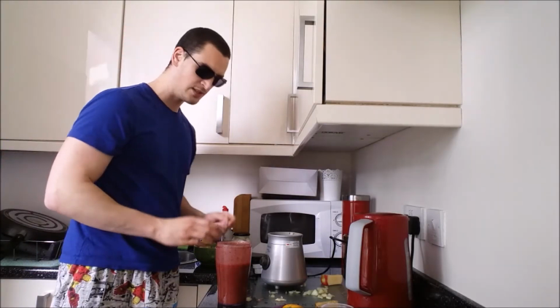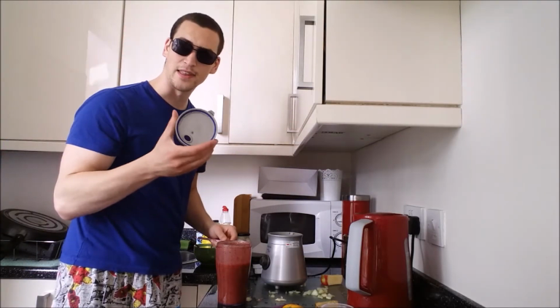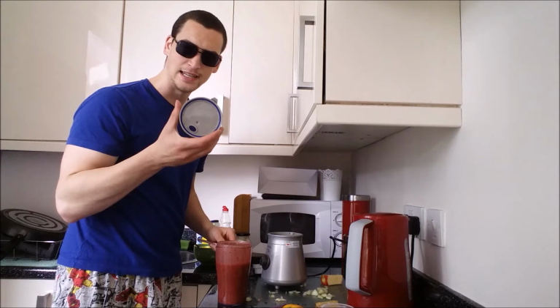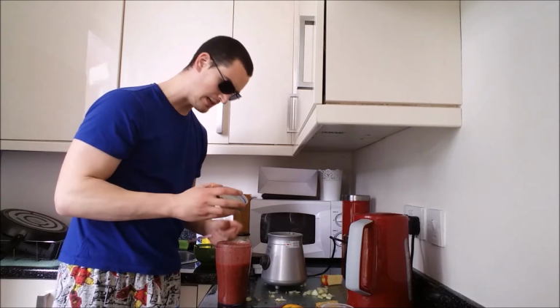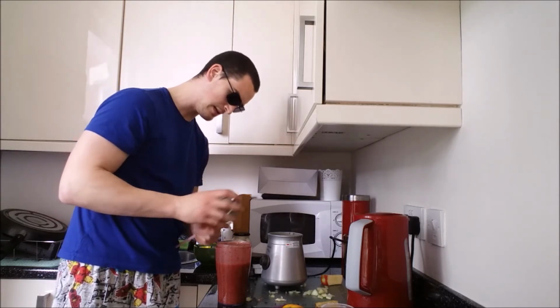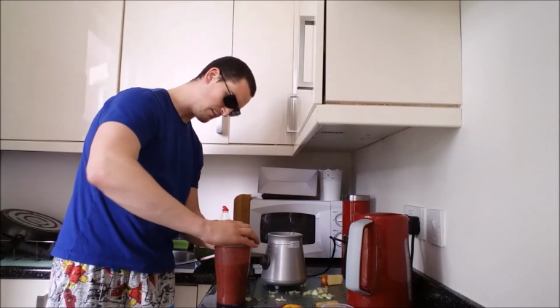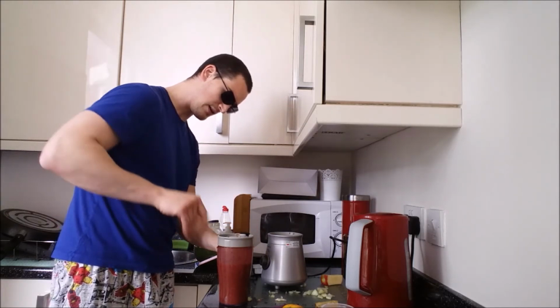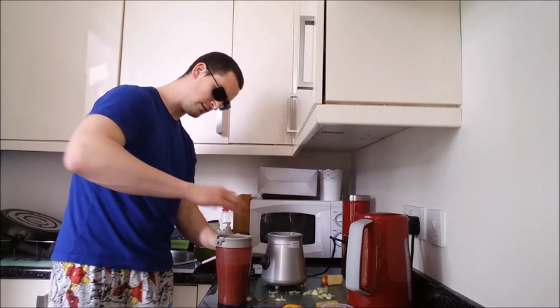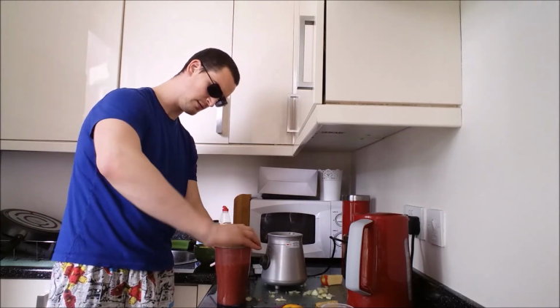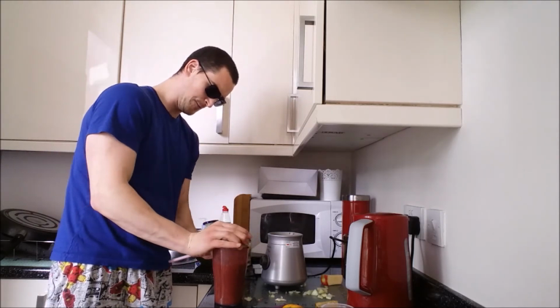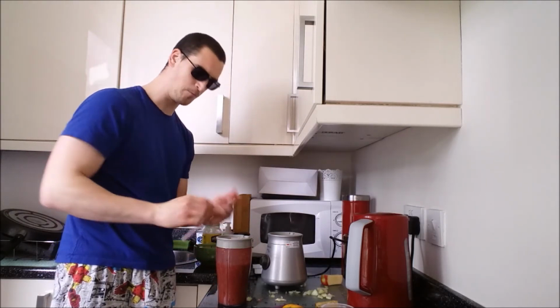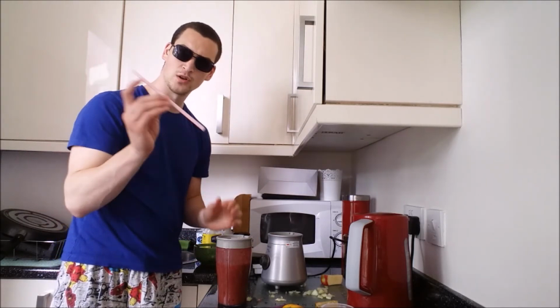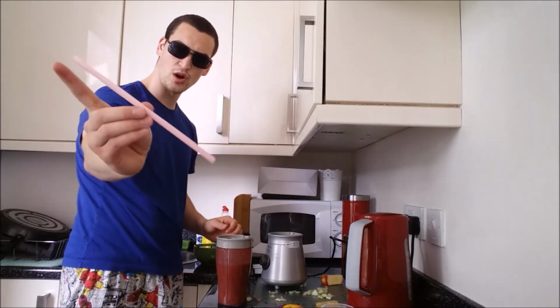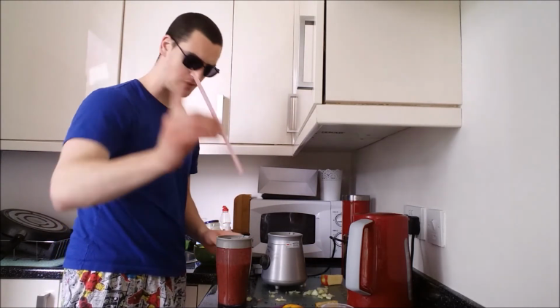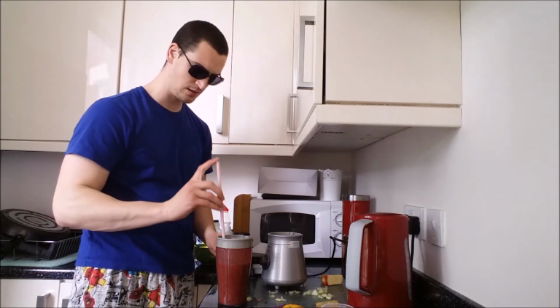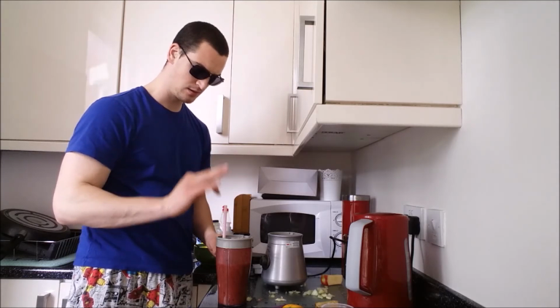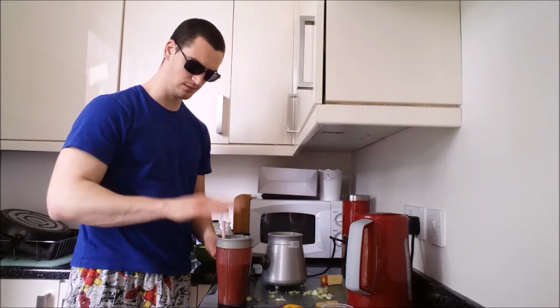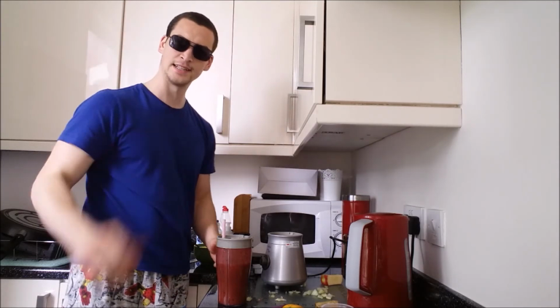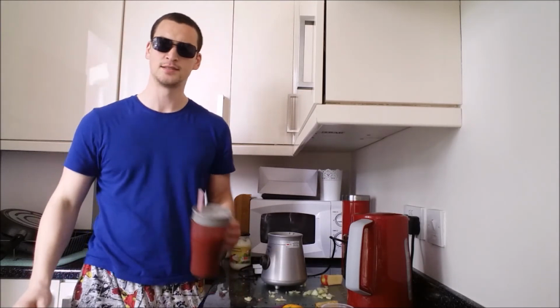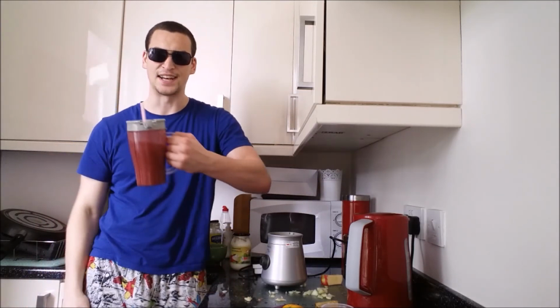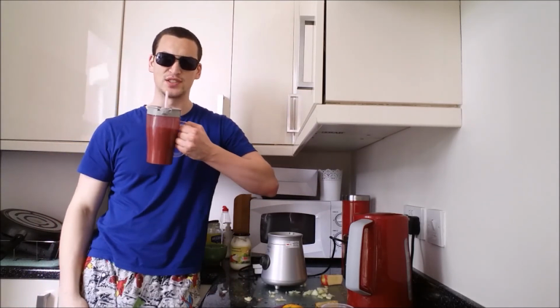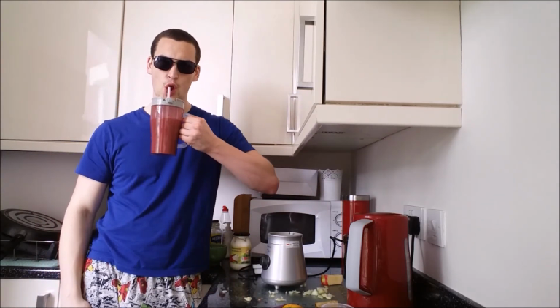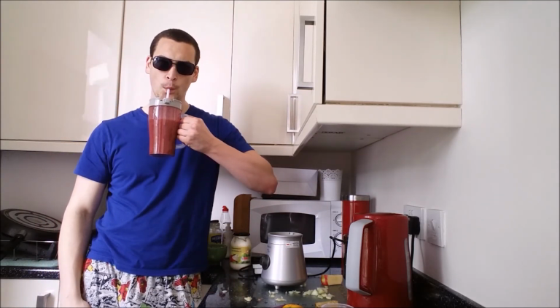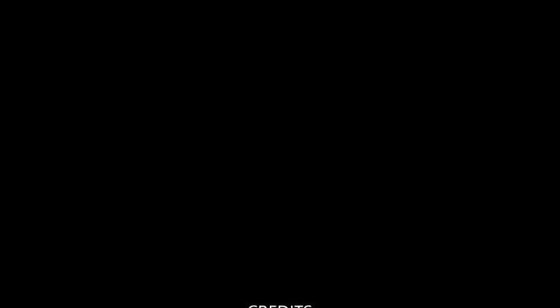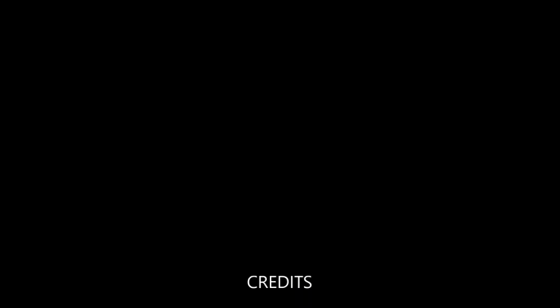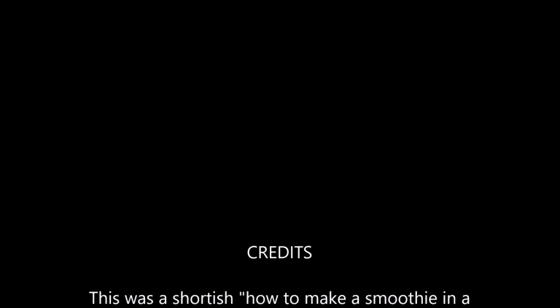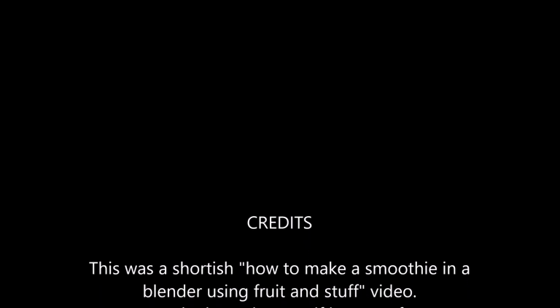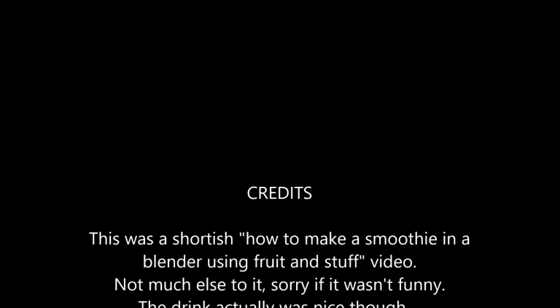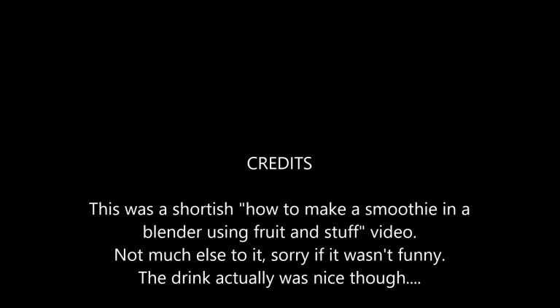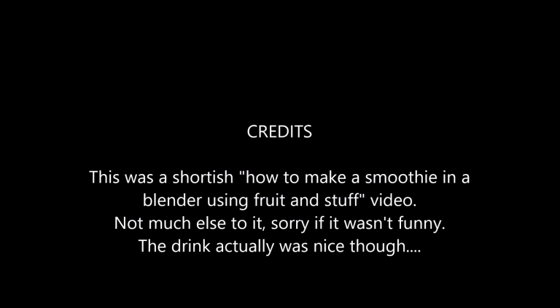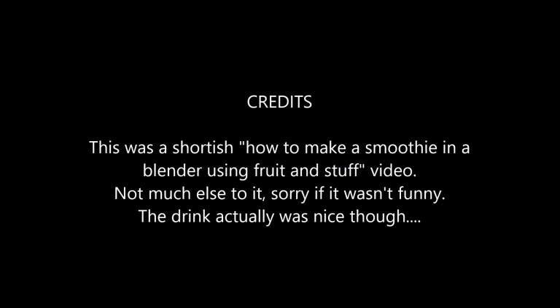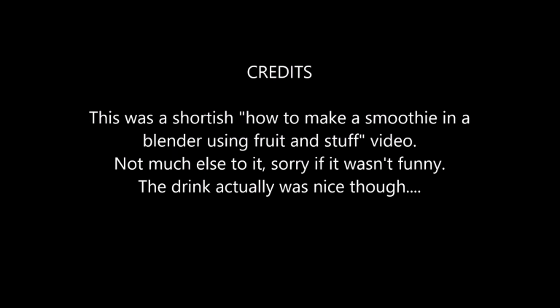Then you want to get the lid. Put that on. Straw in. And hey presto. I'm full.